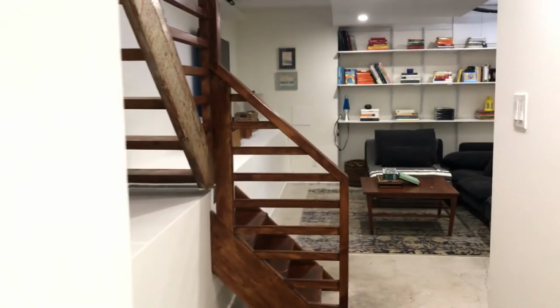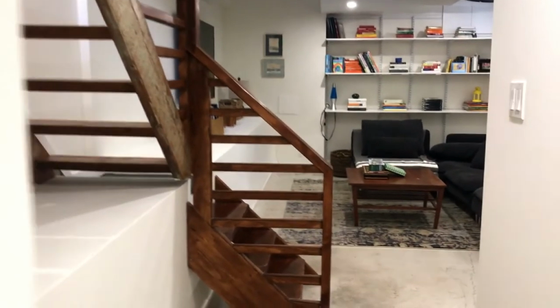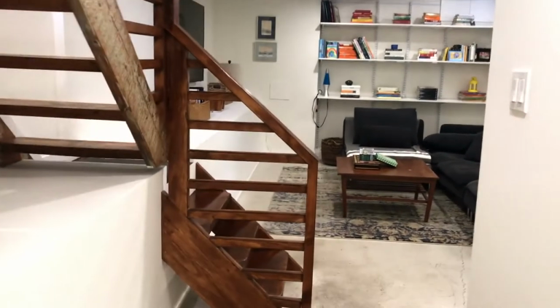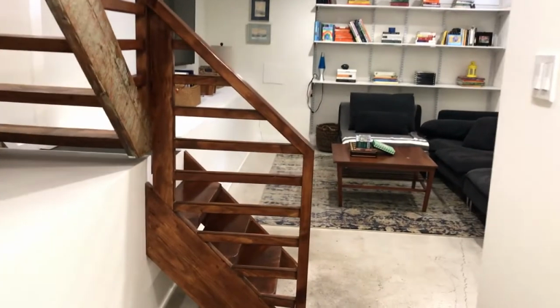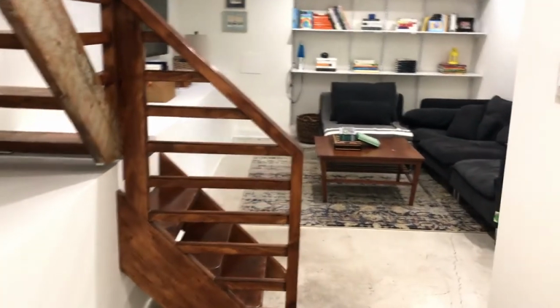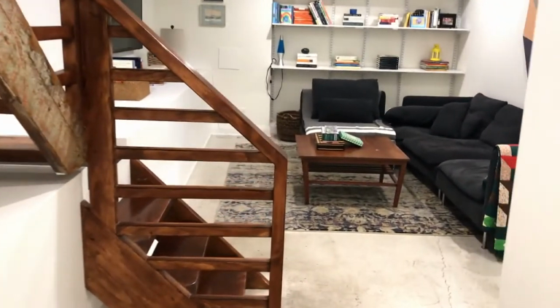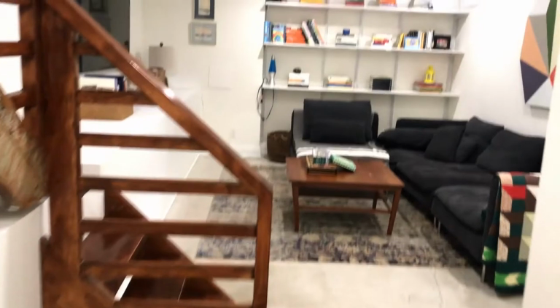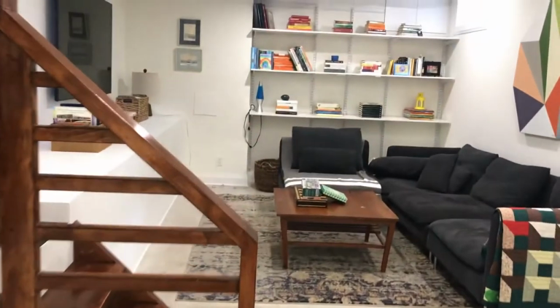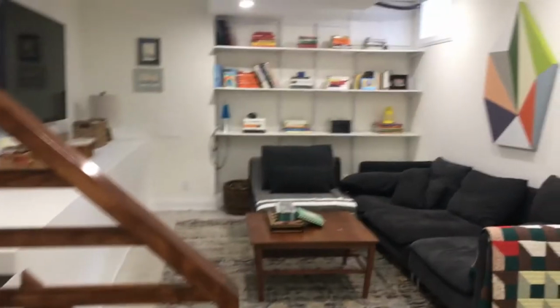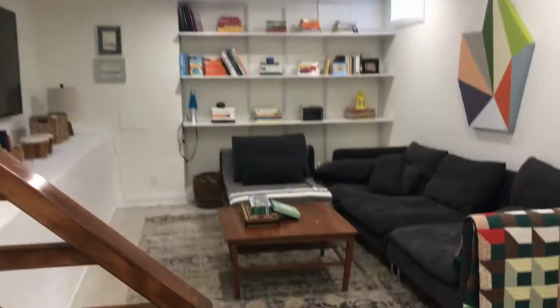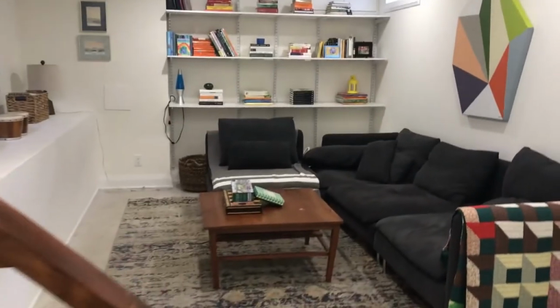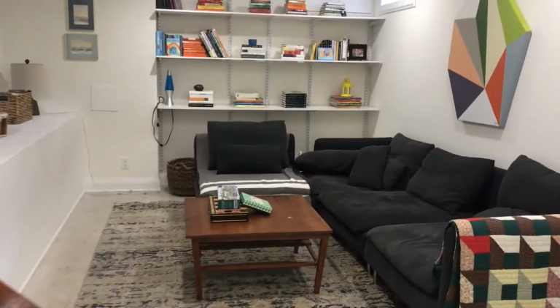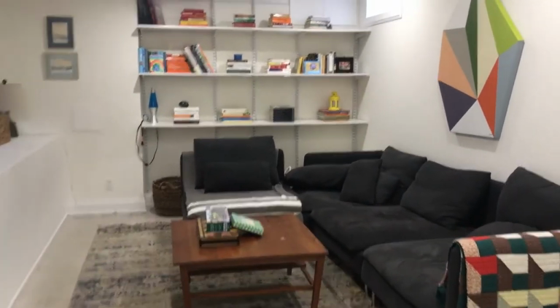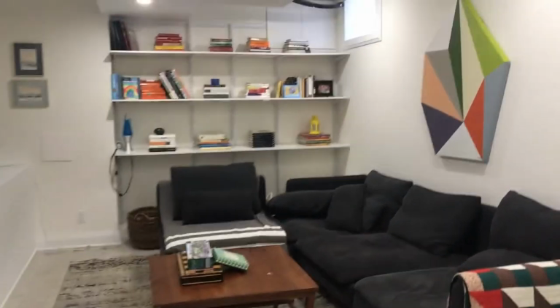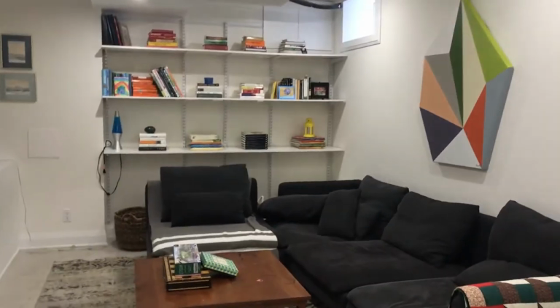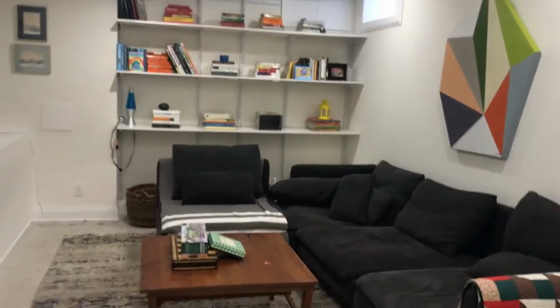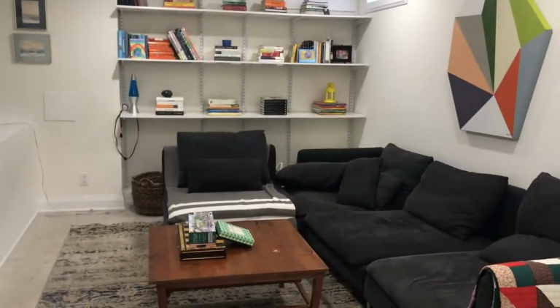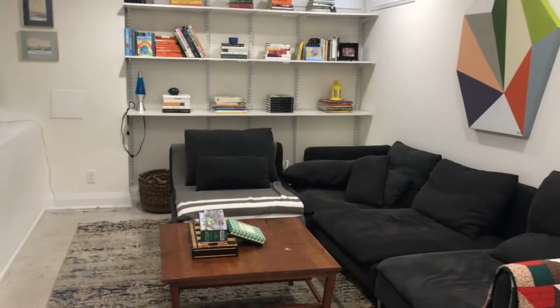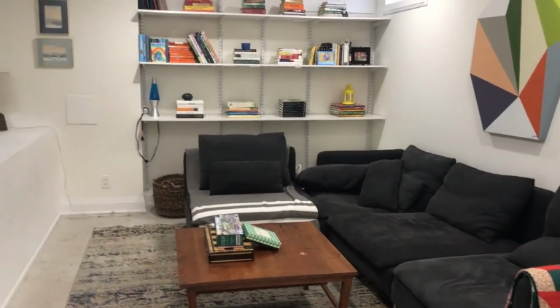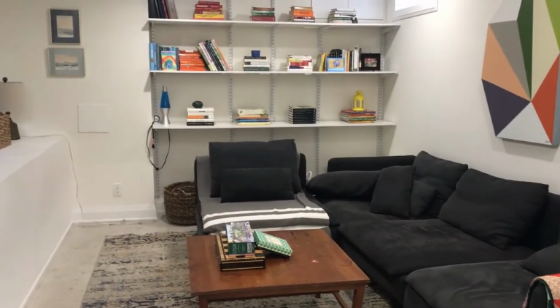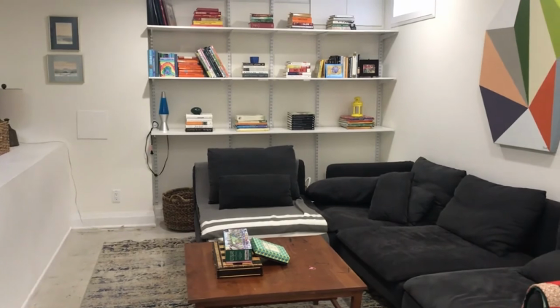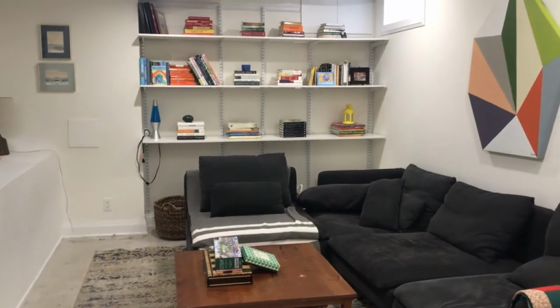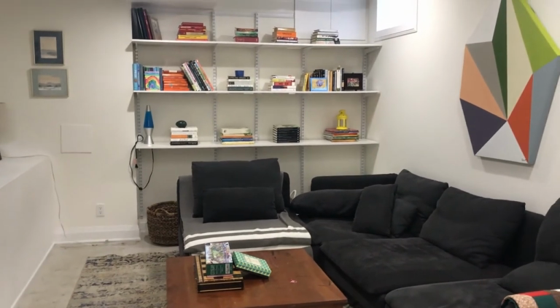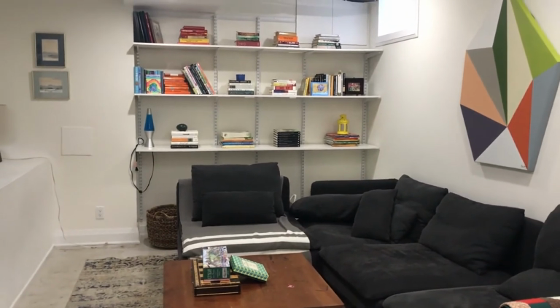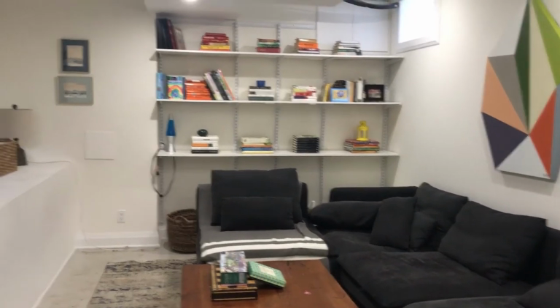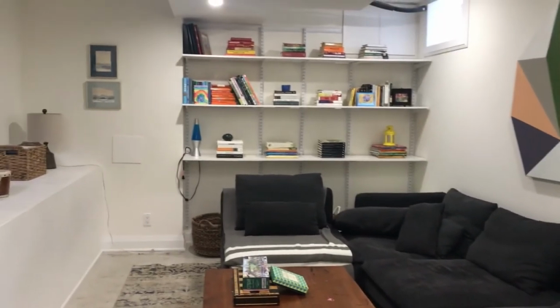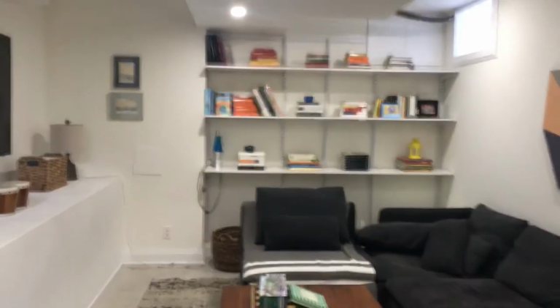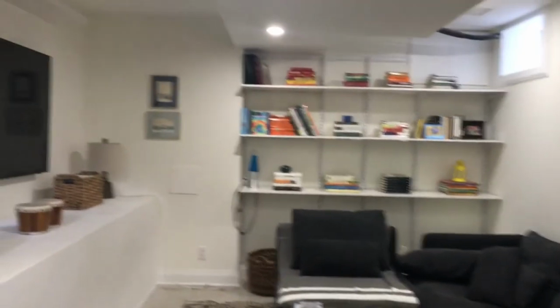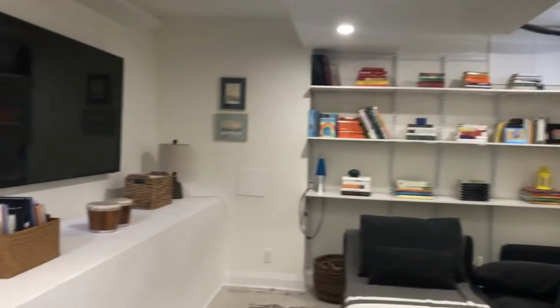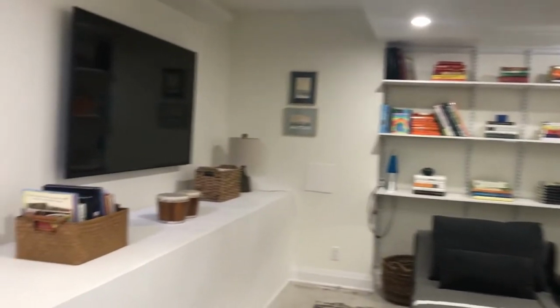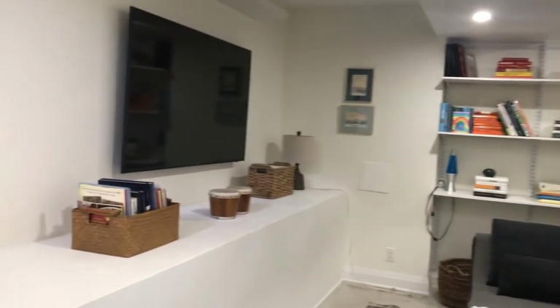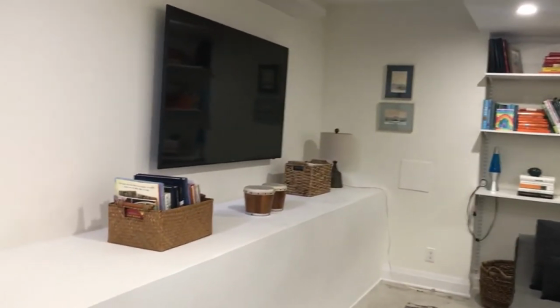To recap the basement: heated concrete floors, underpinned — which is really rare — and eight-foot ceilings.